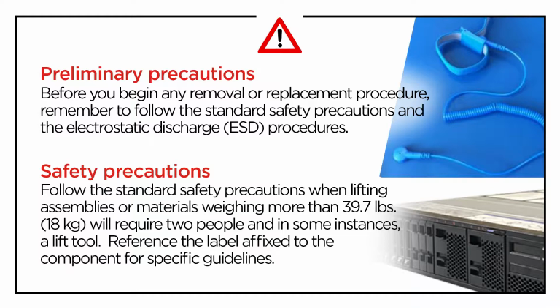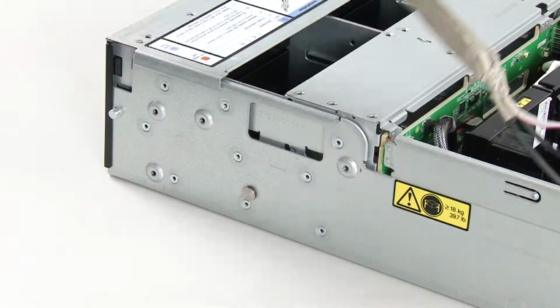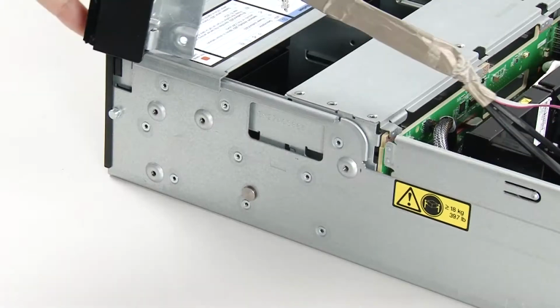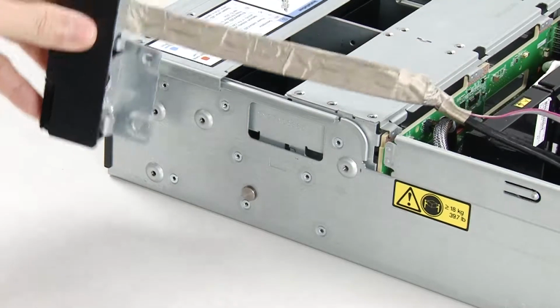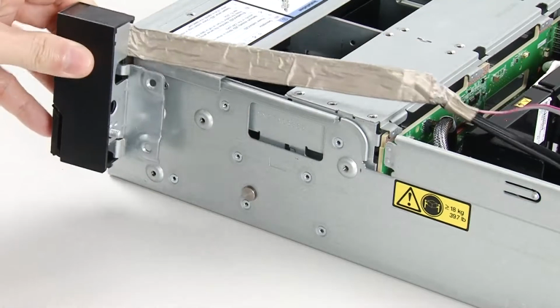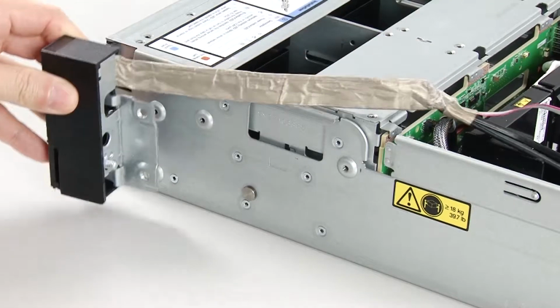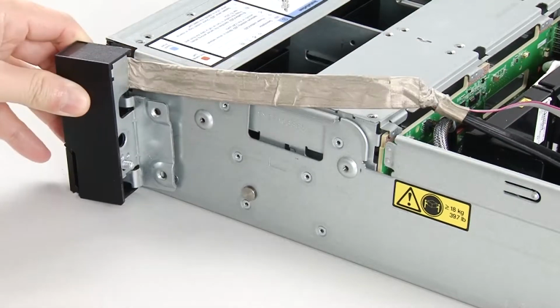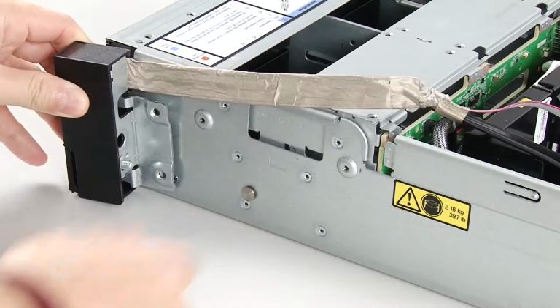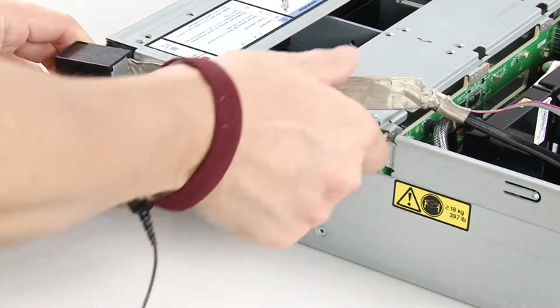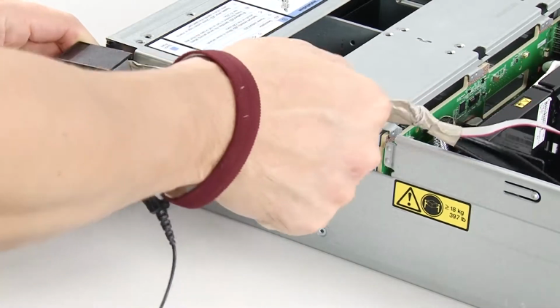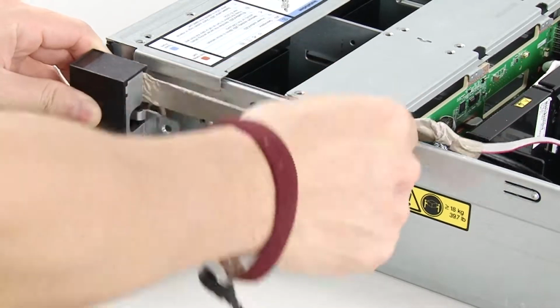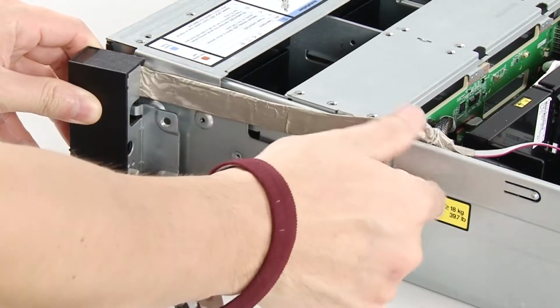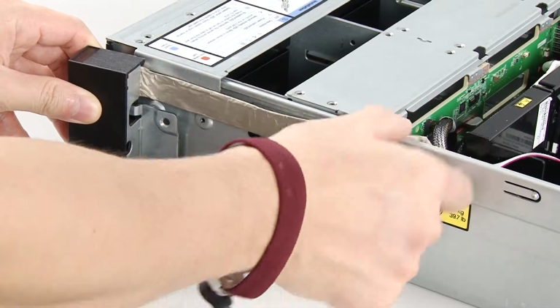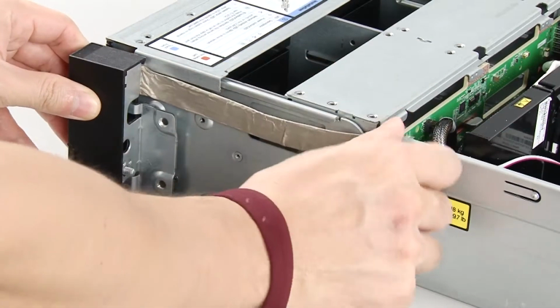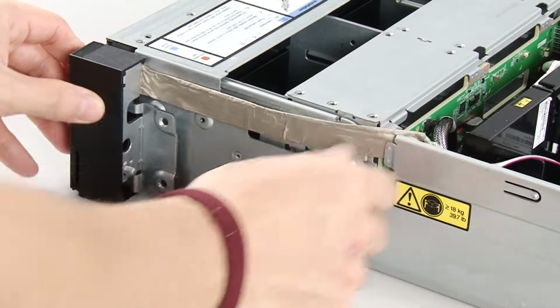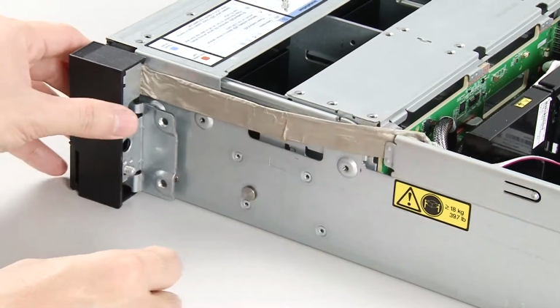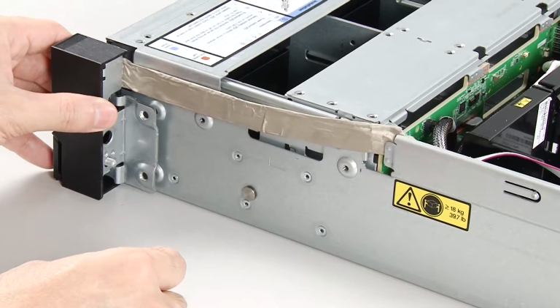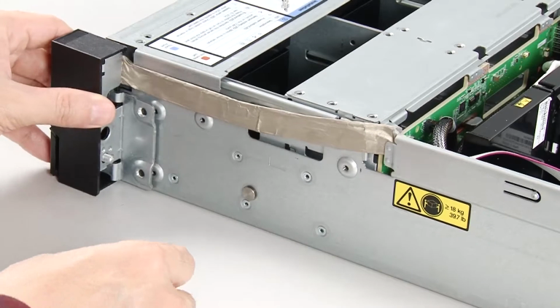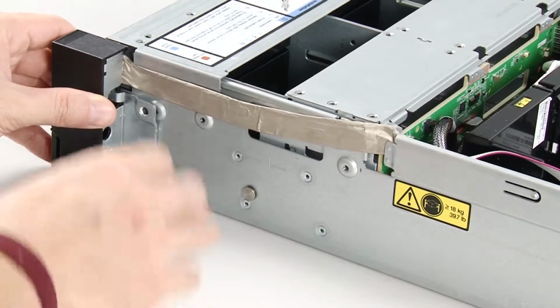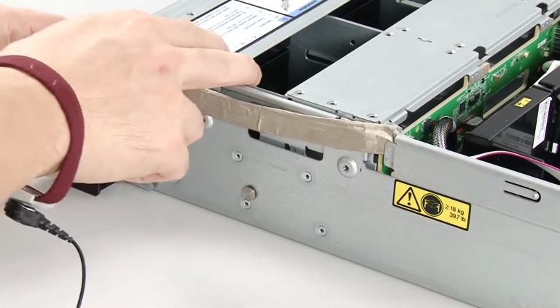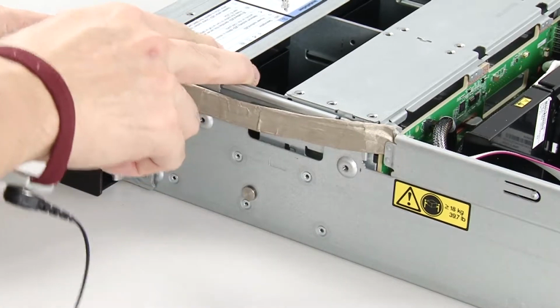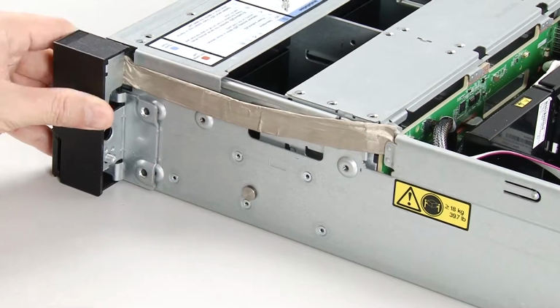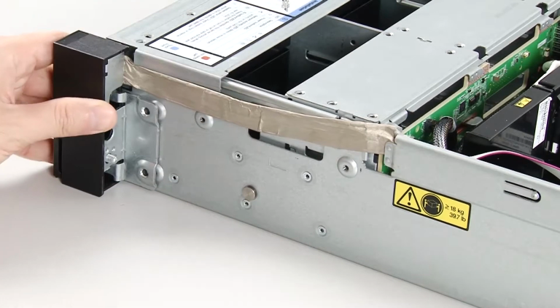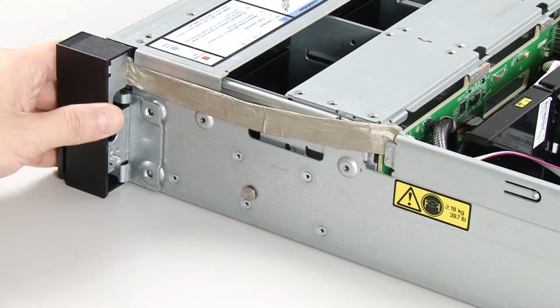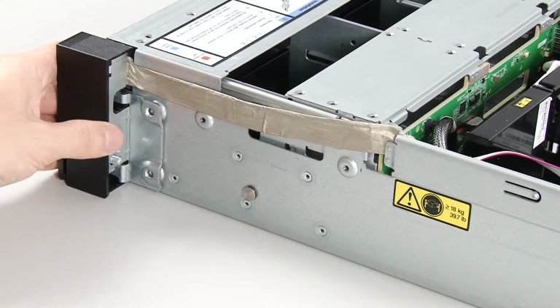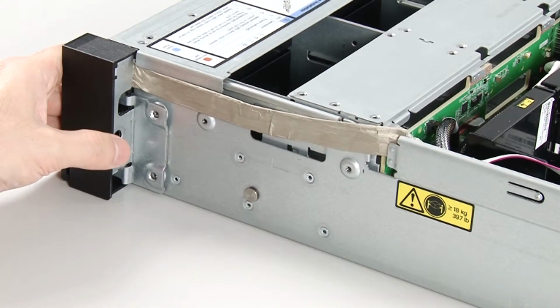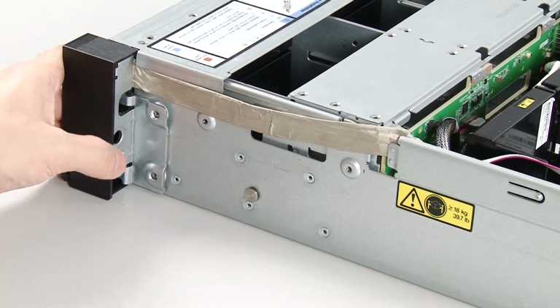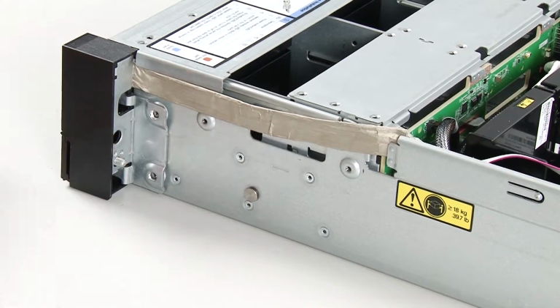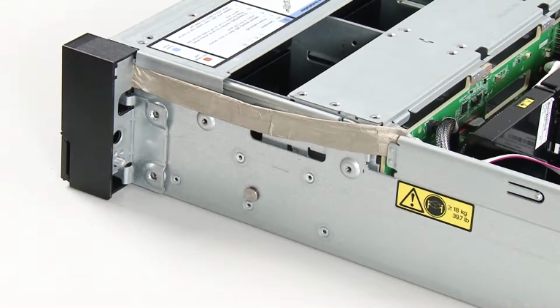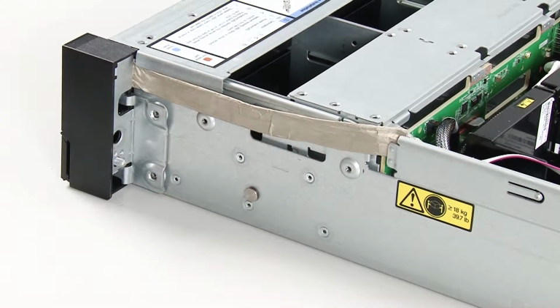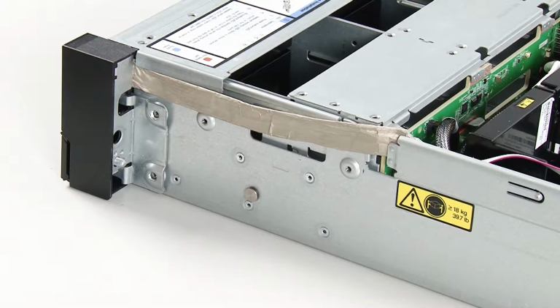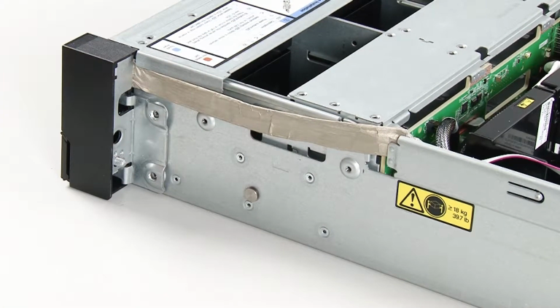On each side of the server, align the rack latch with the pin on the chassis. Press the rack latch onto the chassis and slightly slide it forward.